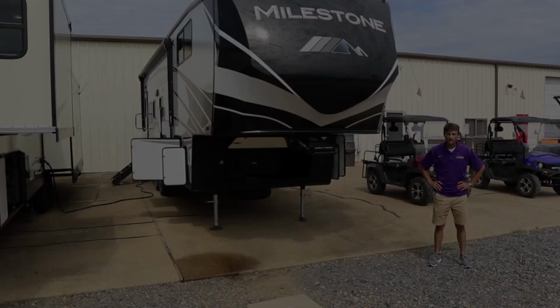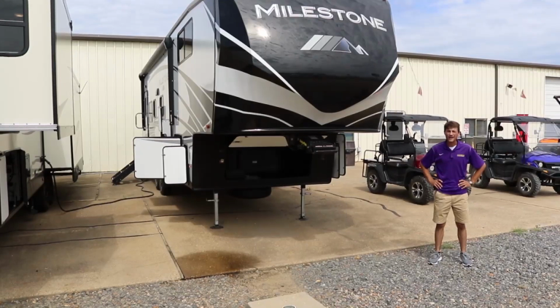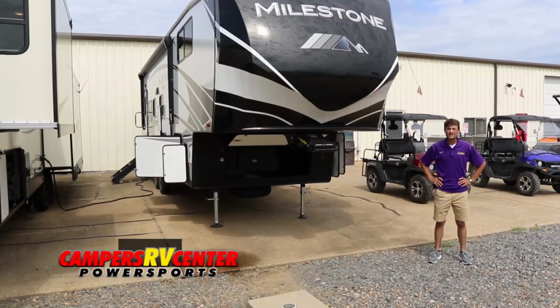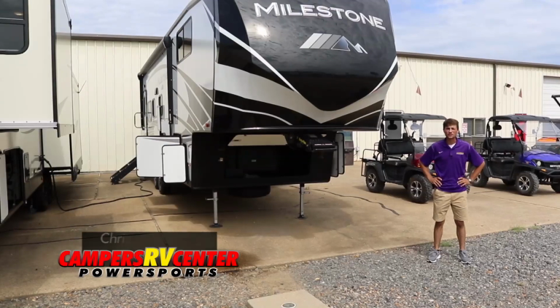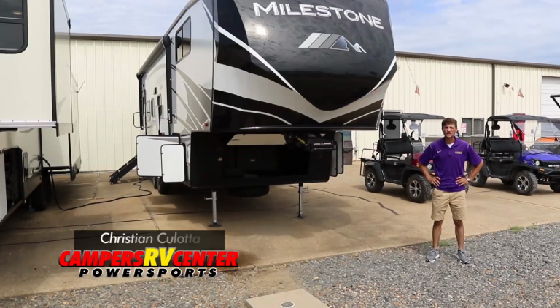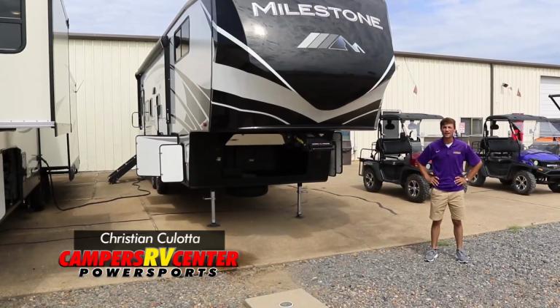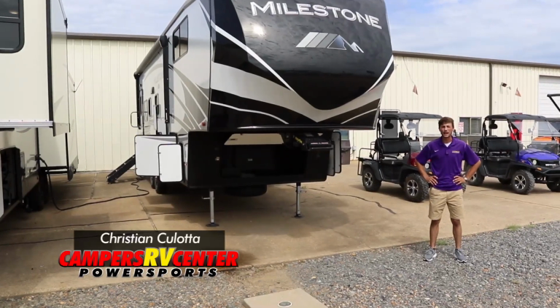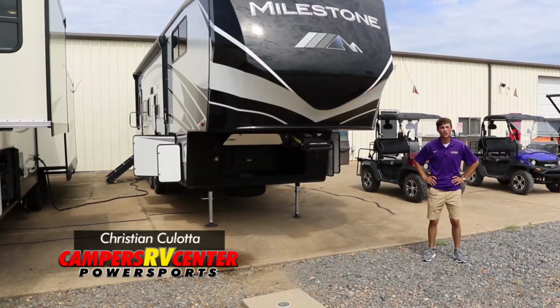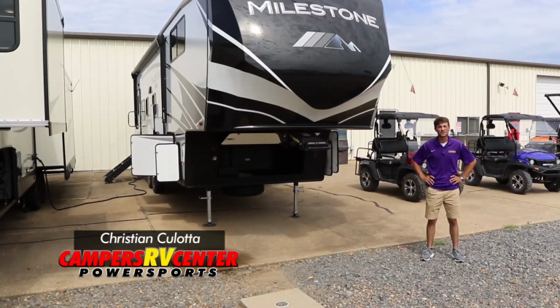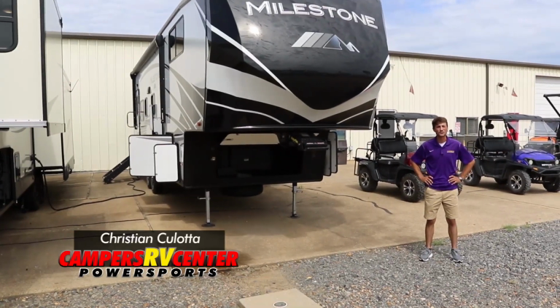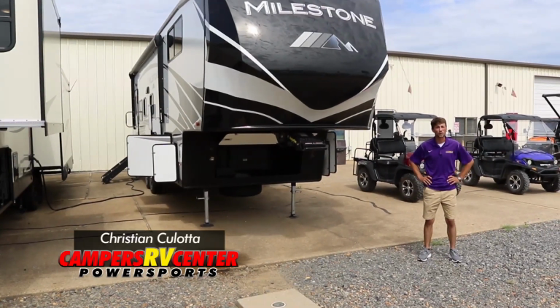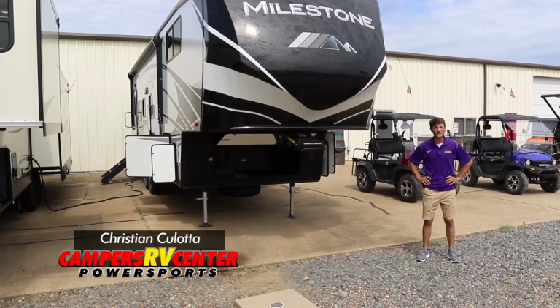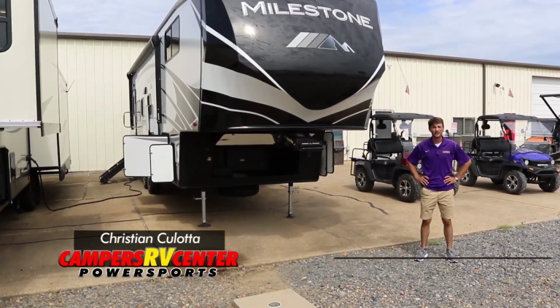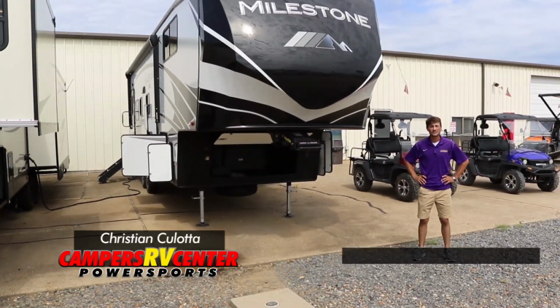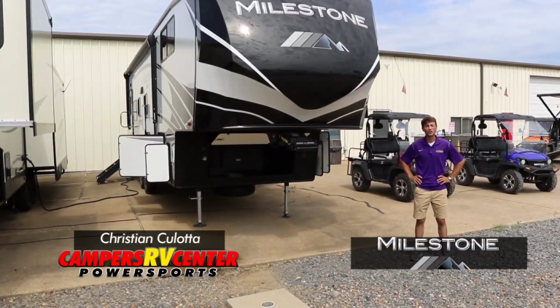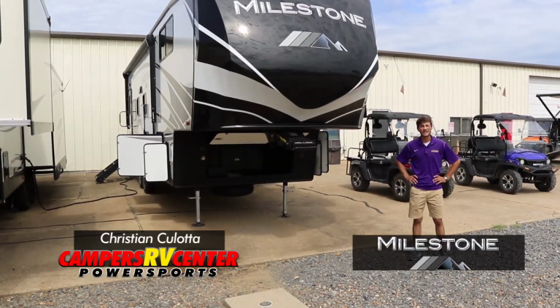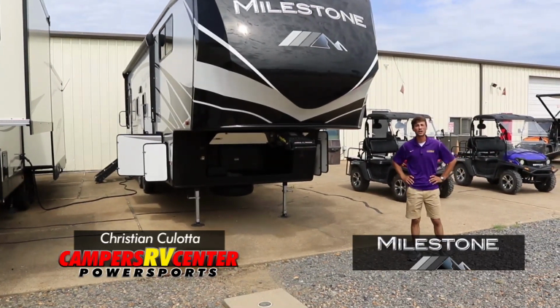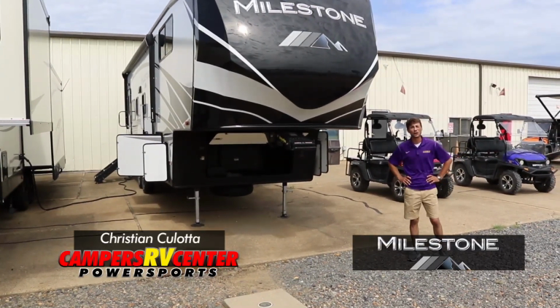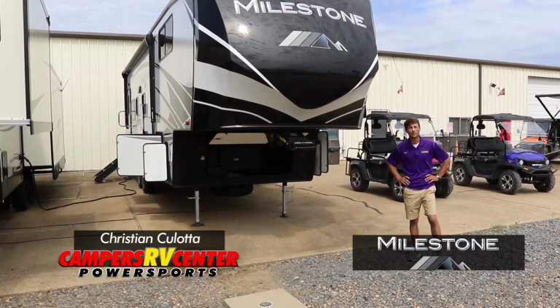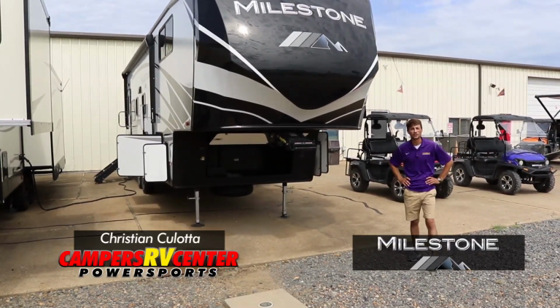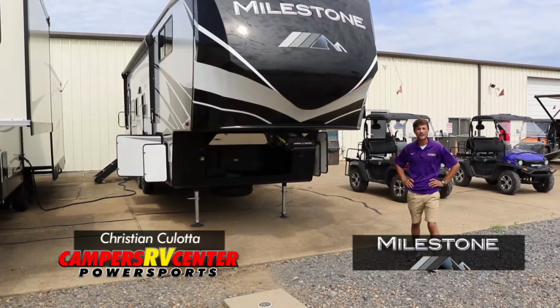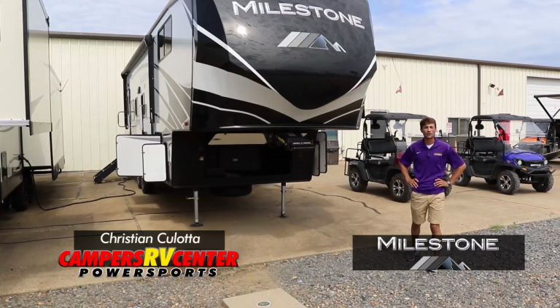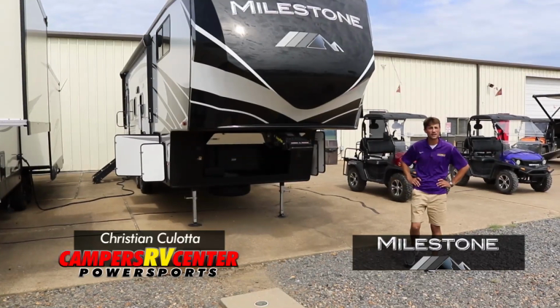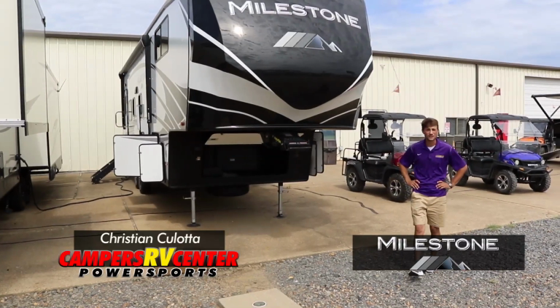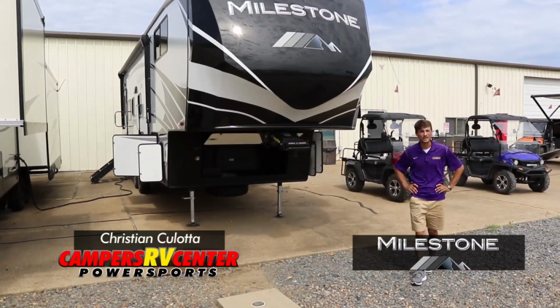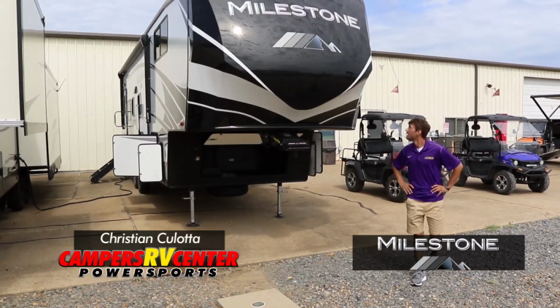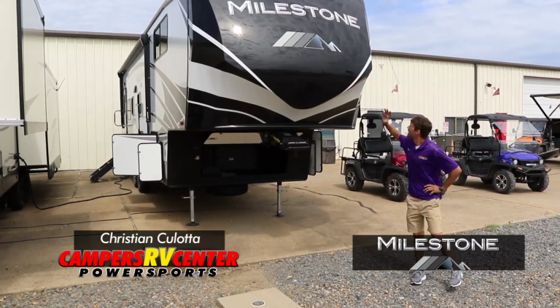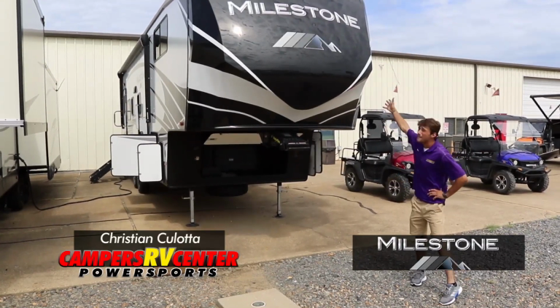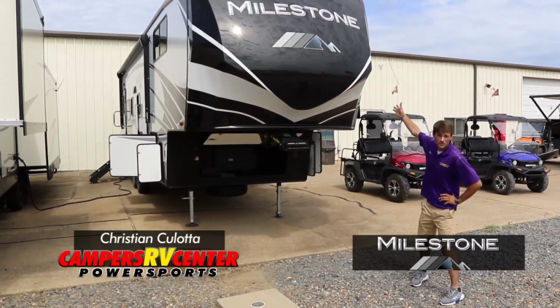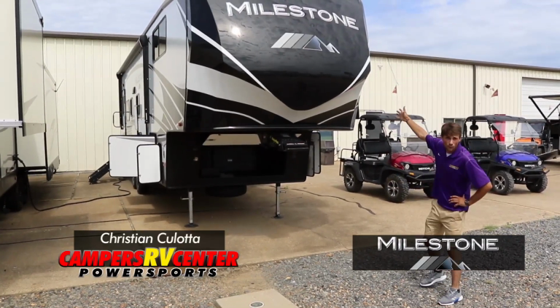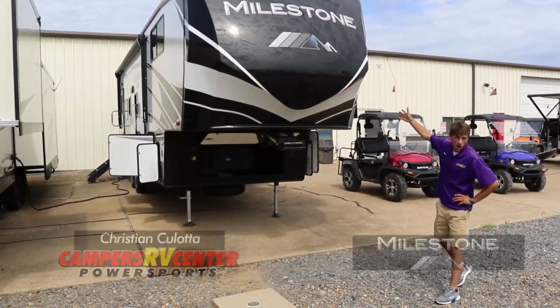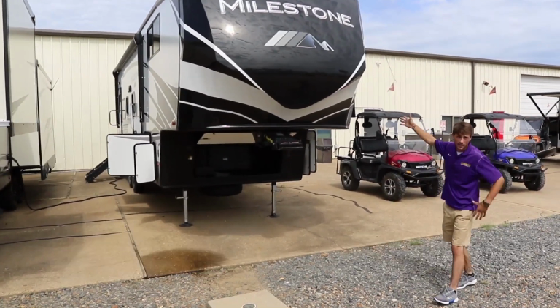Hey guys, this is Christian Collada at Campers RV Center in Shreveport, Louisiana. Today we're going to be taking an up-close and personal look at our 2020 Milestone by Heartland.